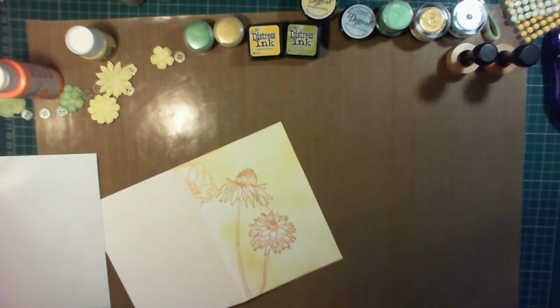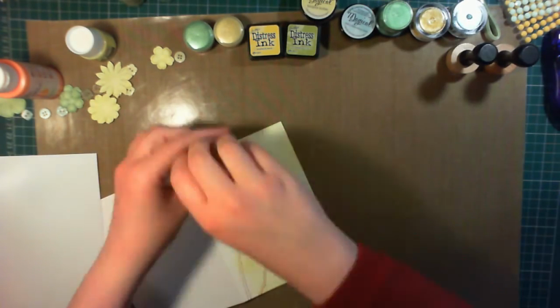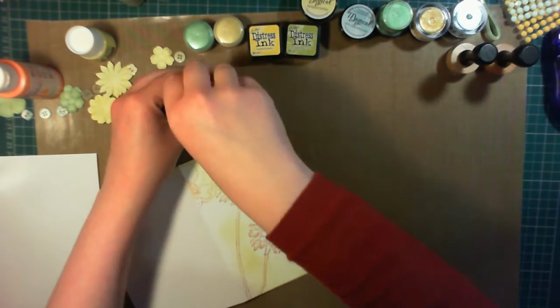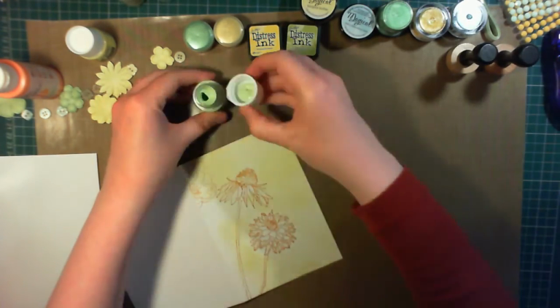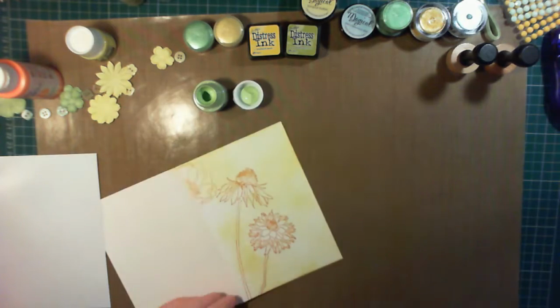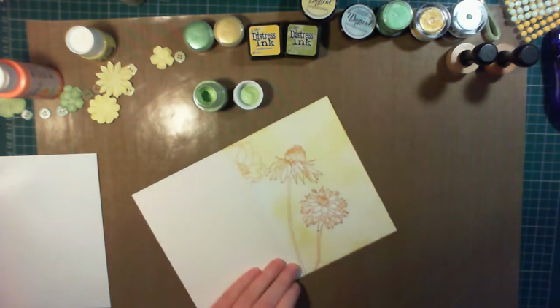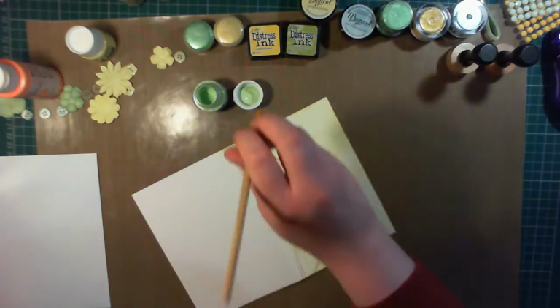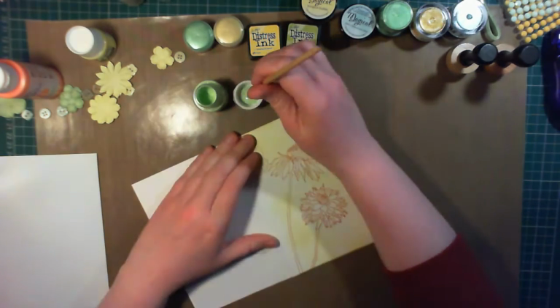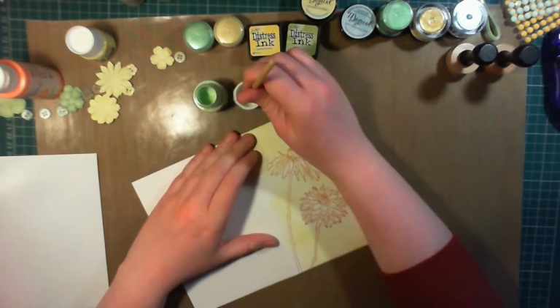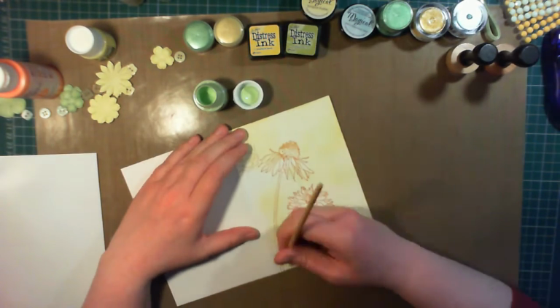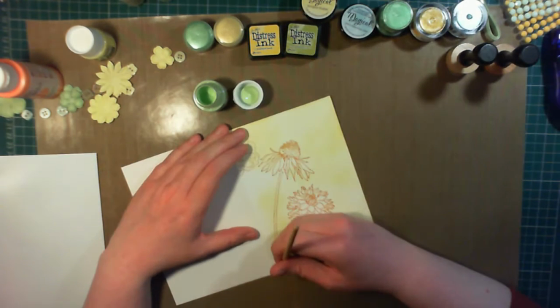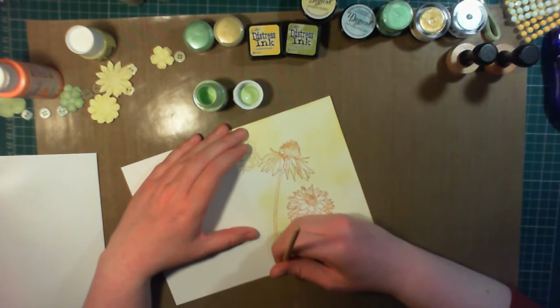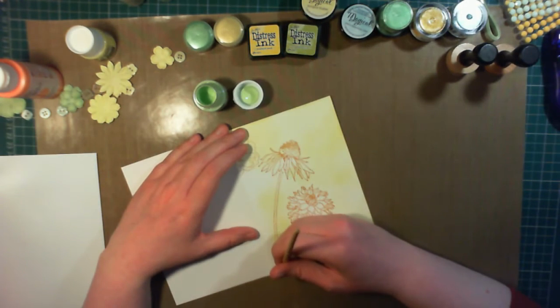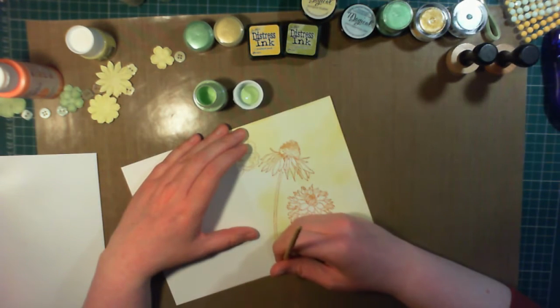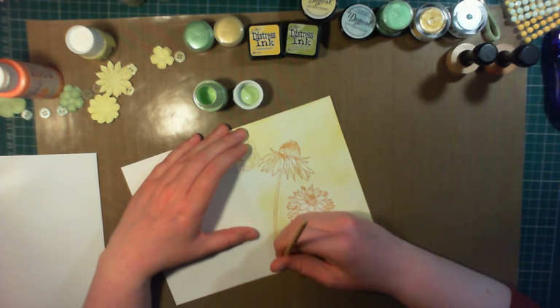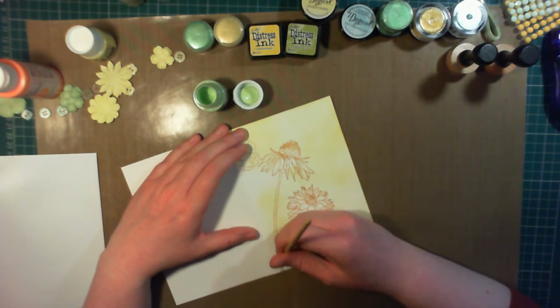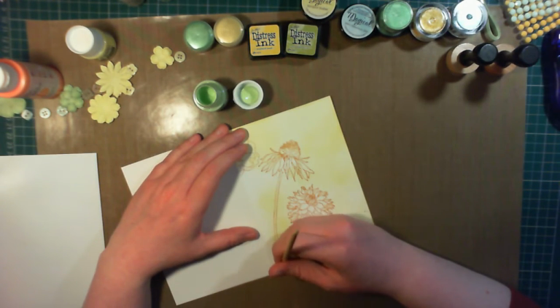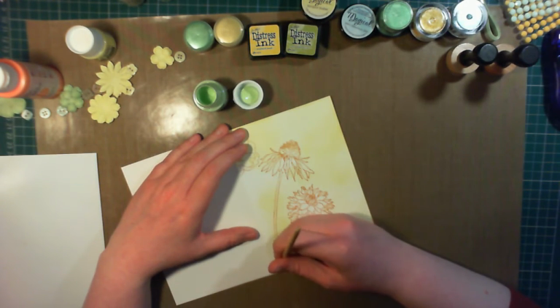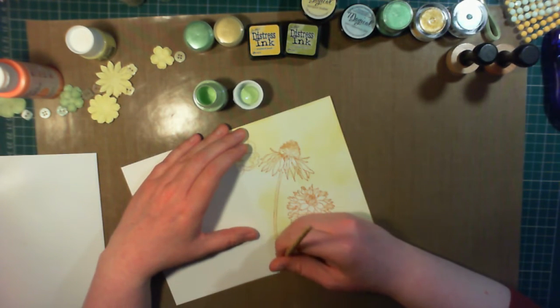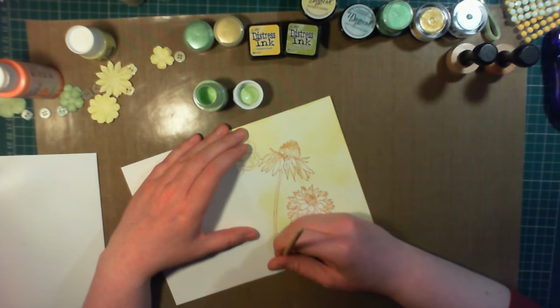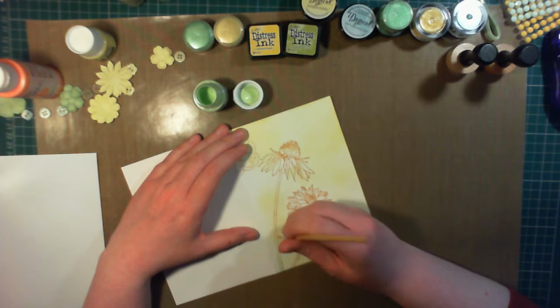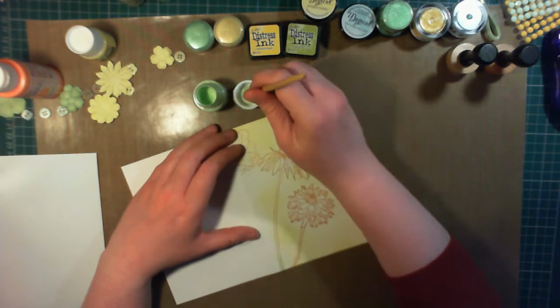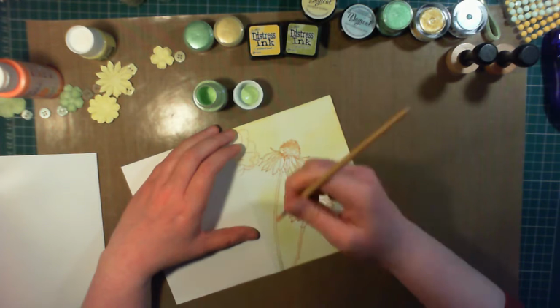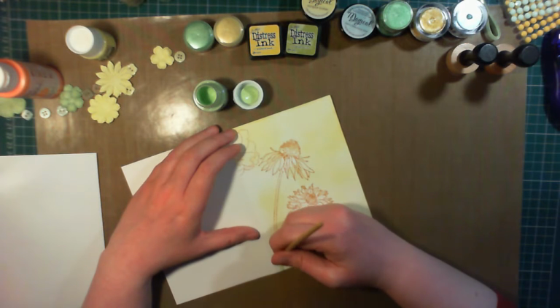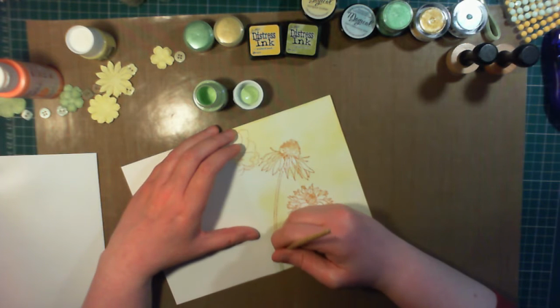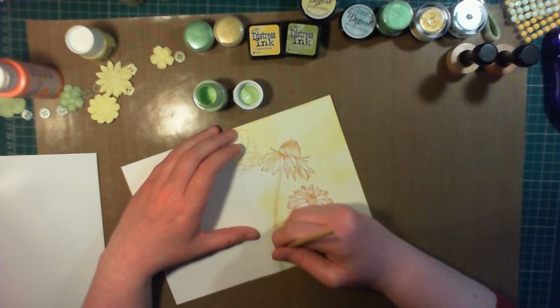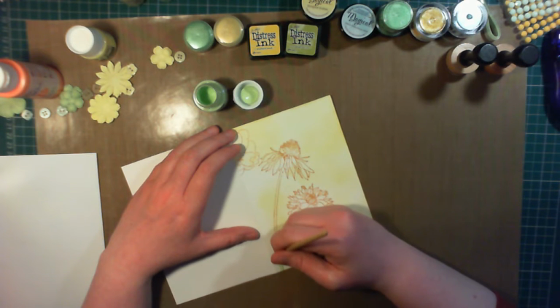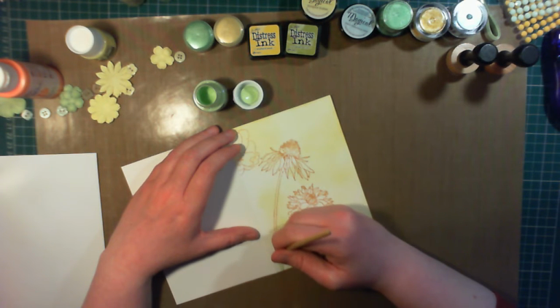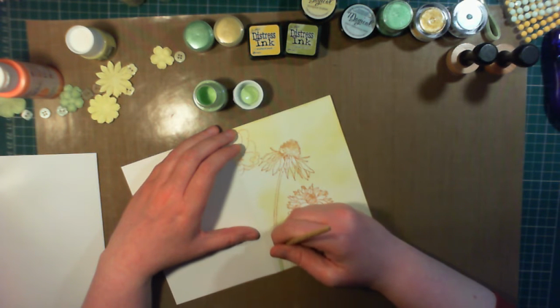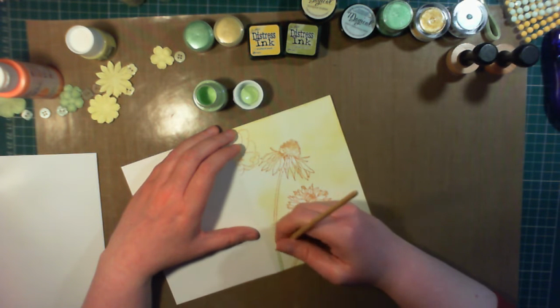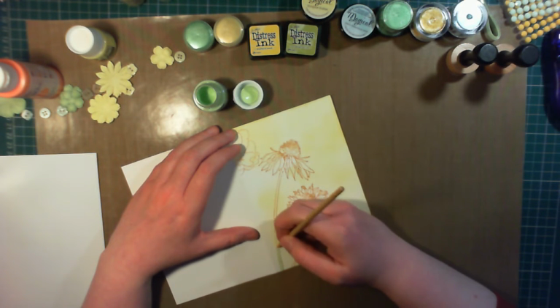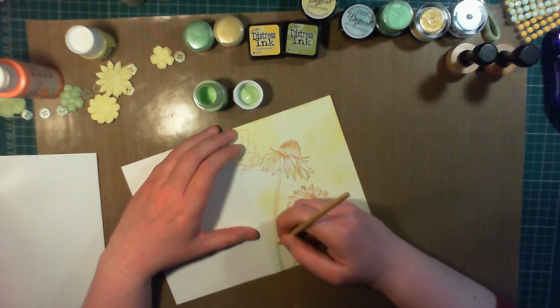For the flowers themselves, I'm using acrylic paint to colour them. This is Pebeo paint in their Brilliant range, so it's a glossy paint, and it's in the colour light green.